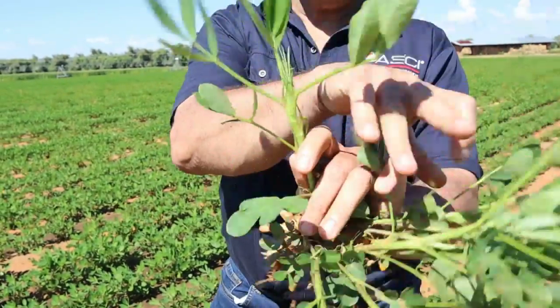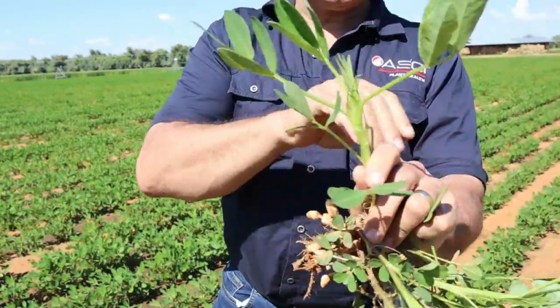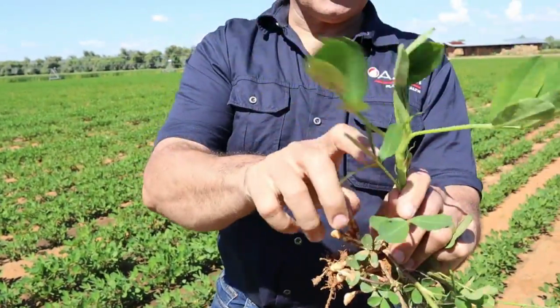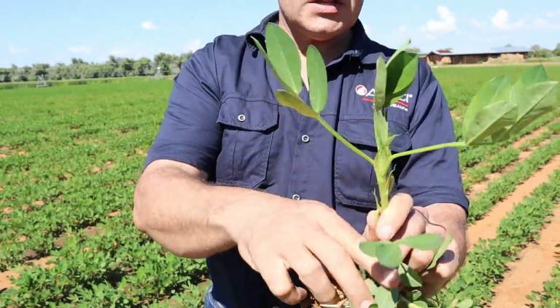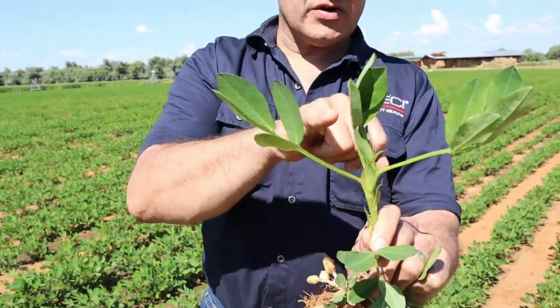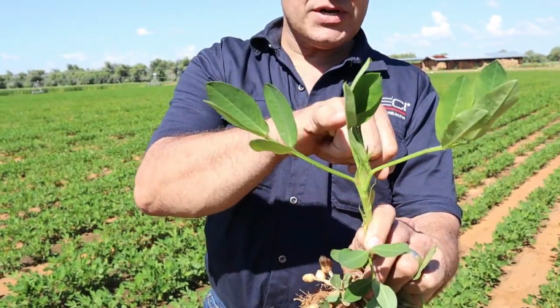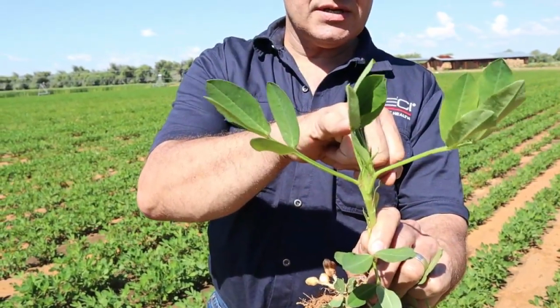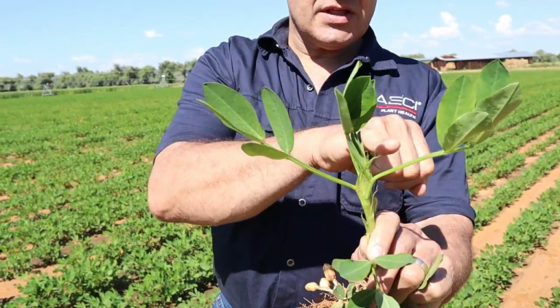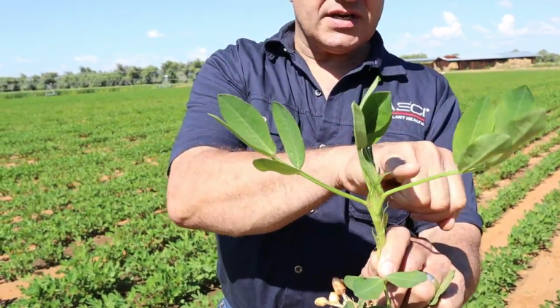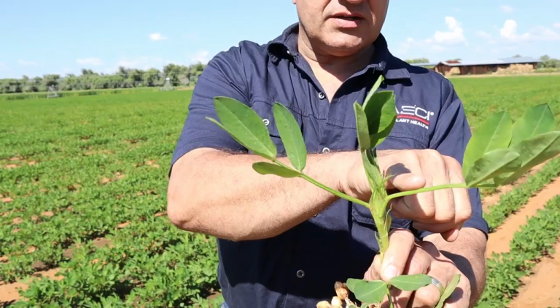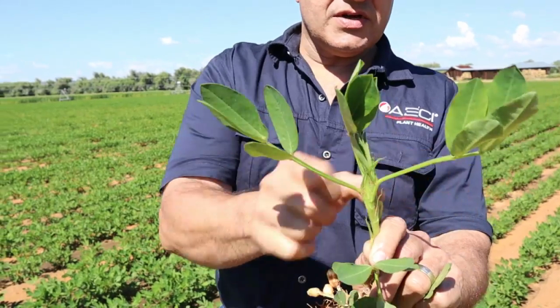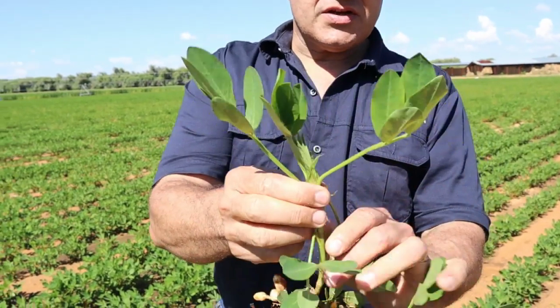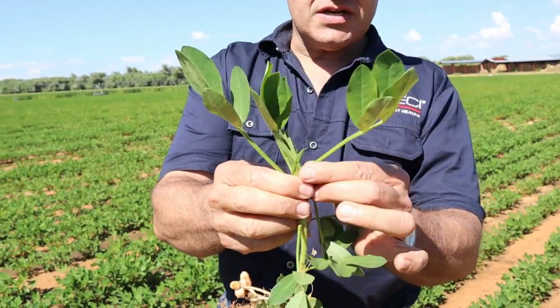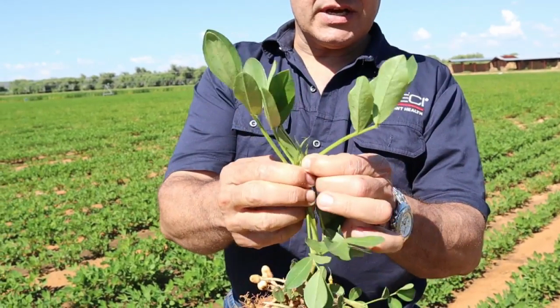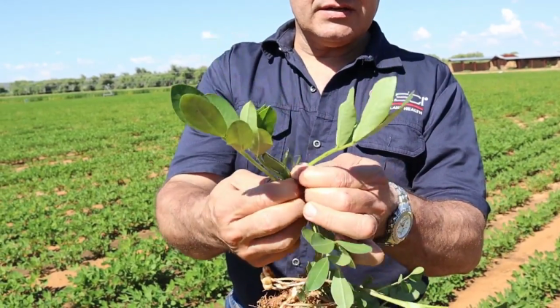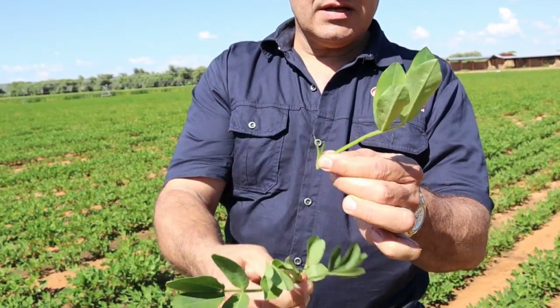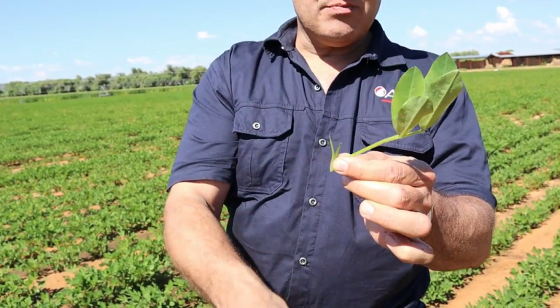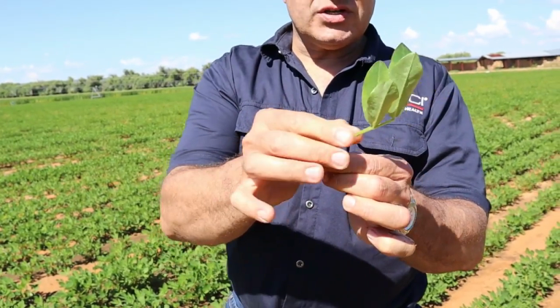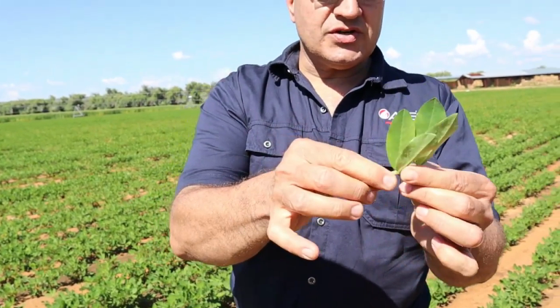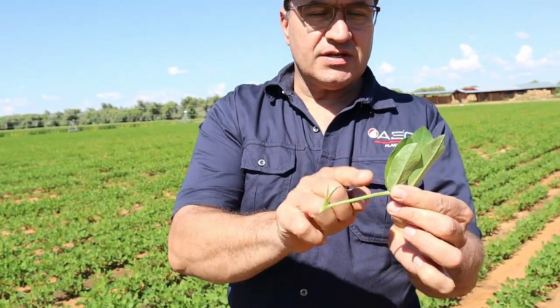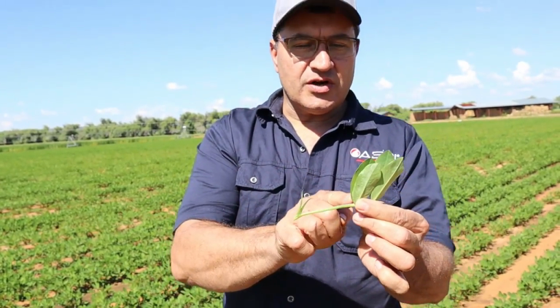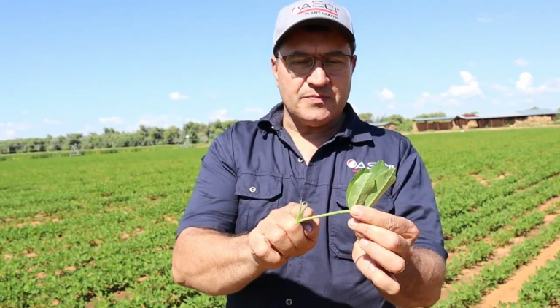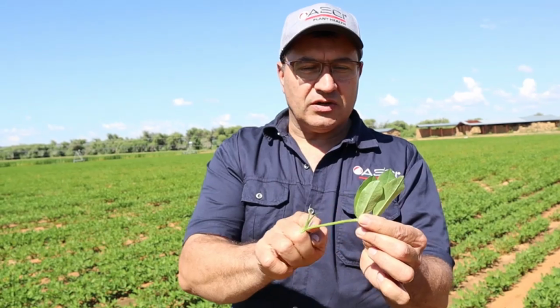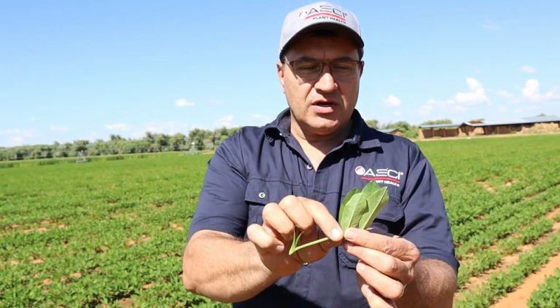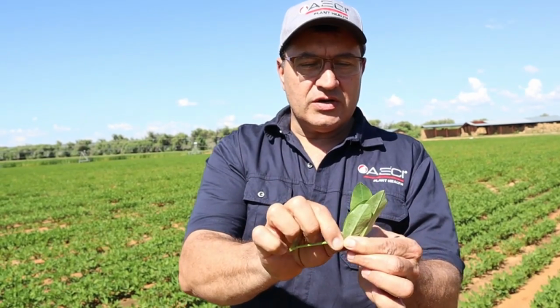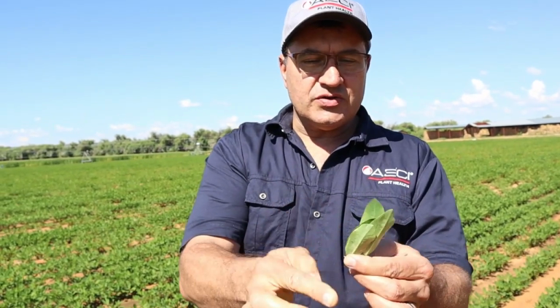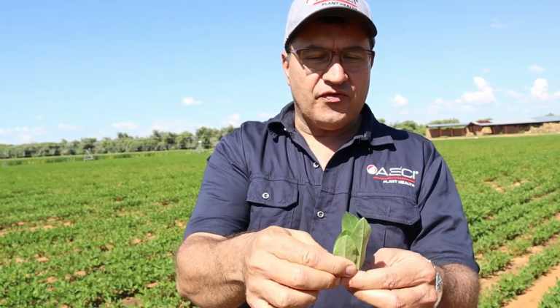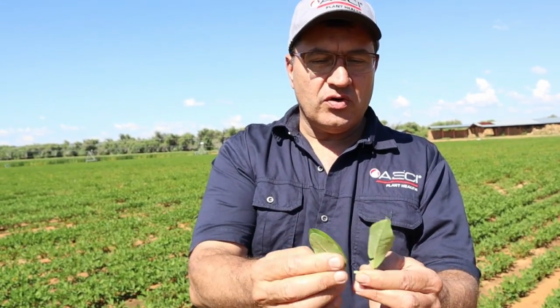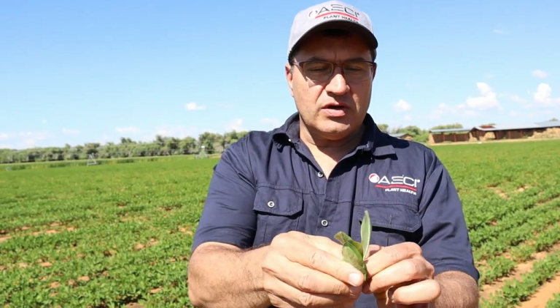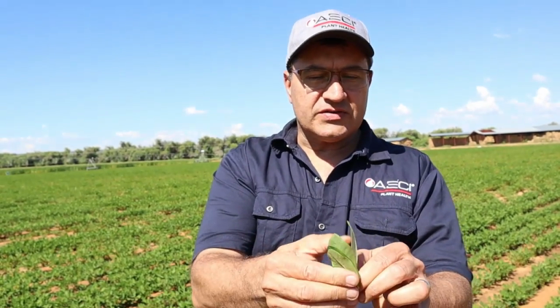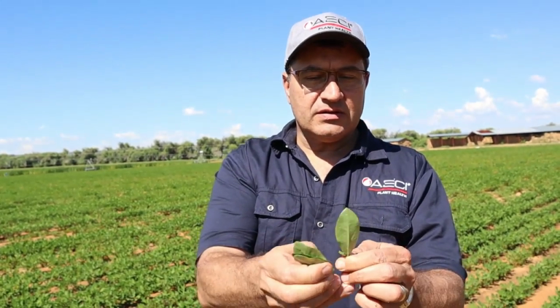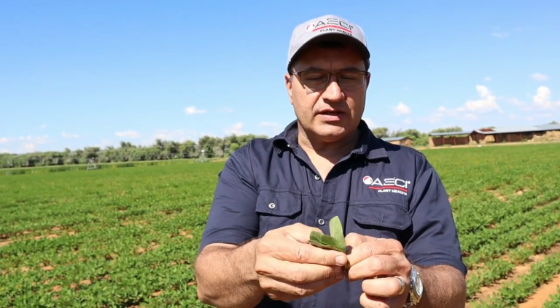If we look at this plant, we'll see this is the growth point. This is an adult leaf, so this is the leaf we take. Important: we don't use the petiole. We only use the four leaves like that.